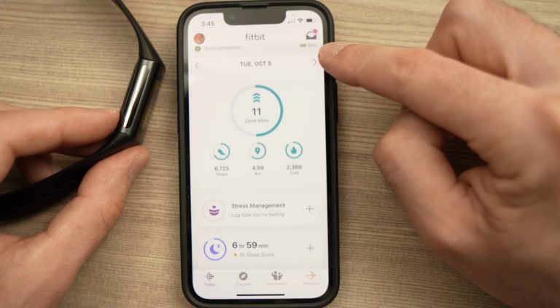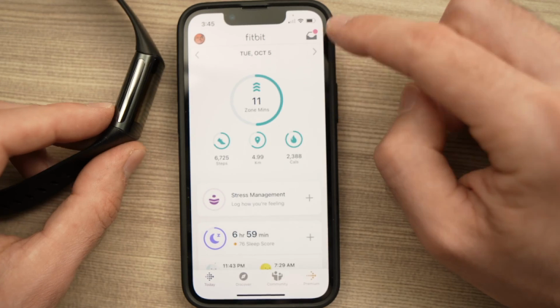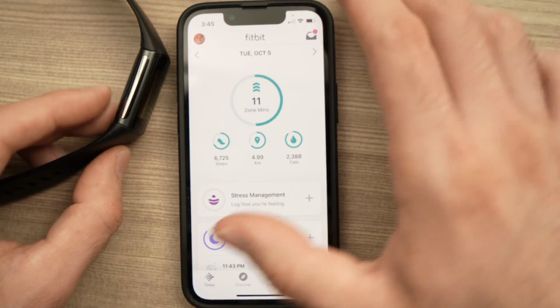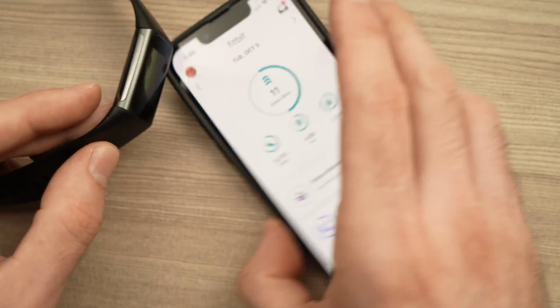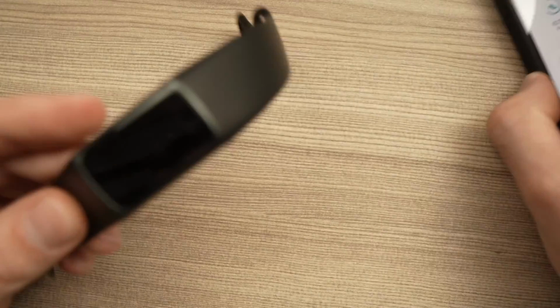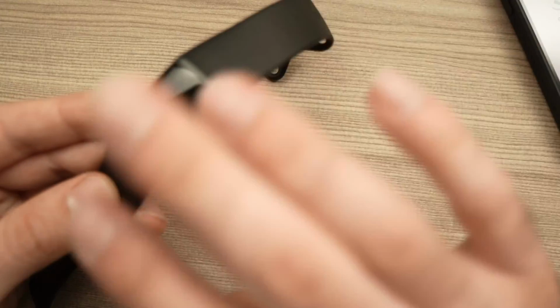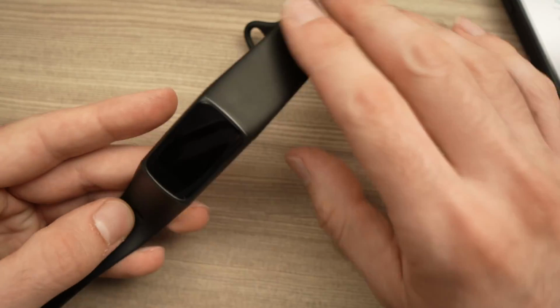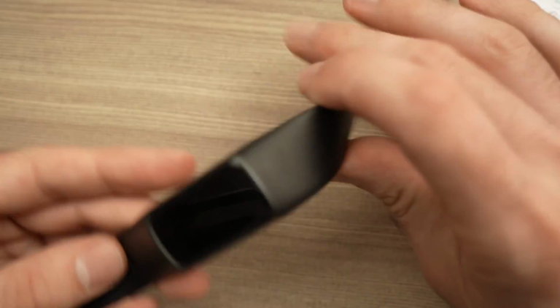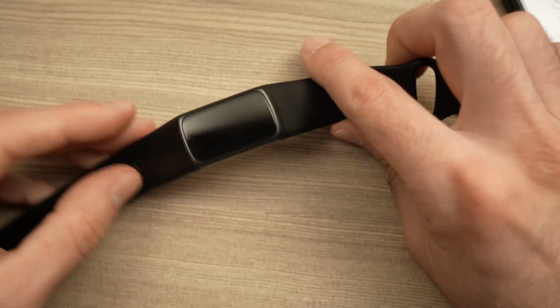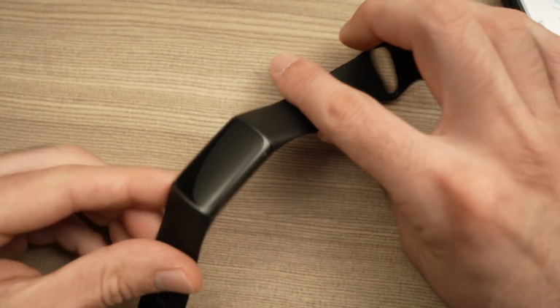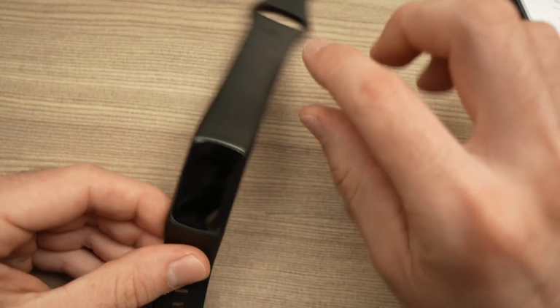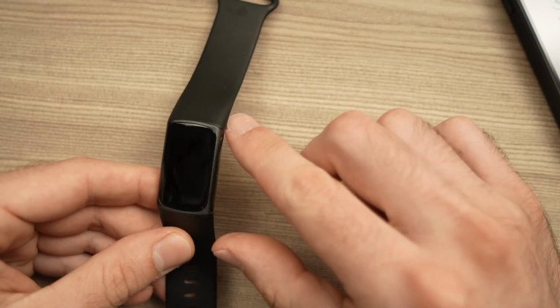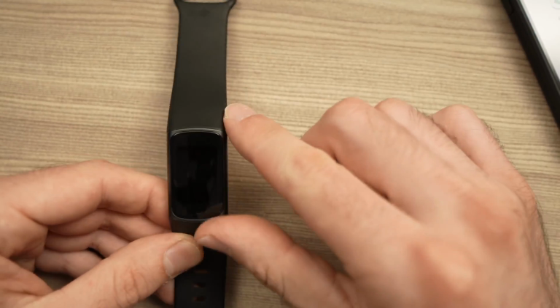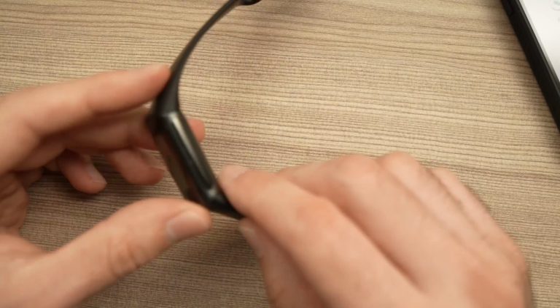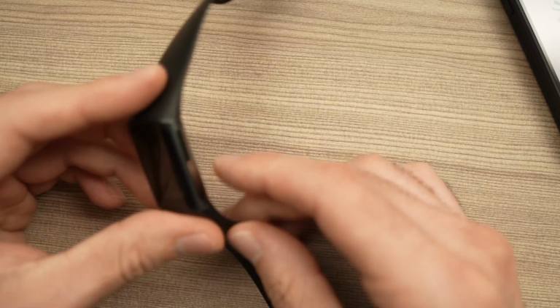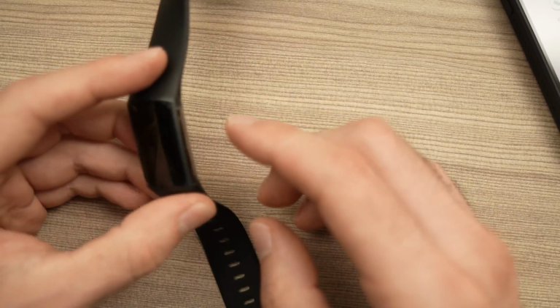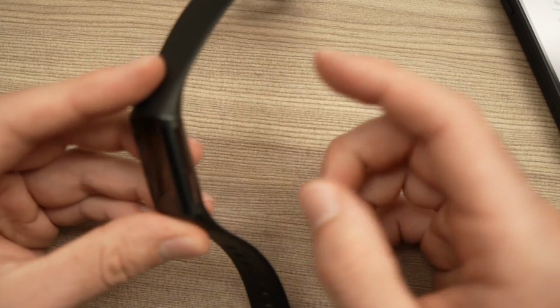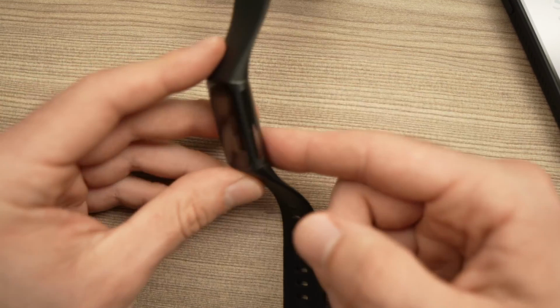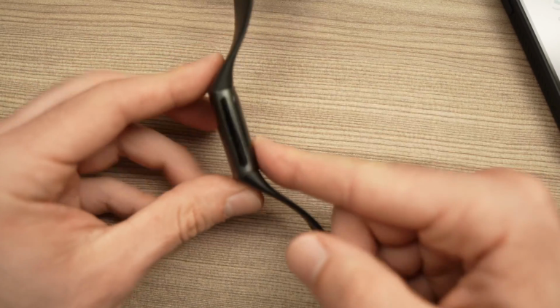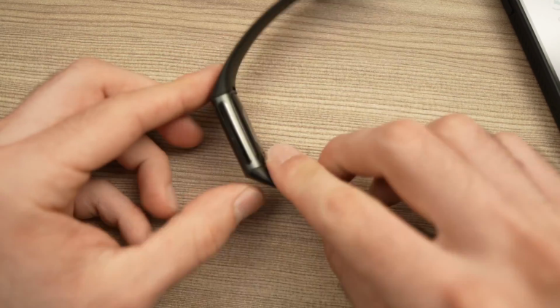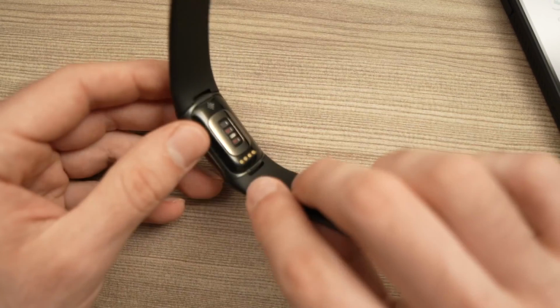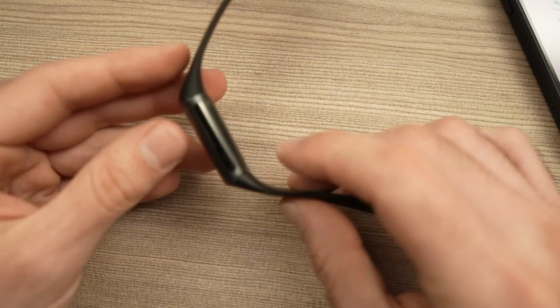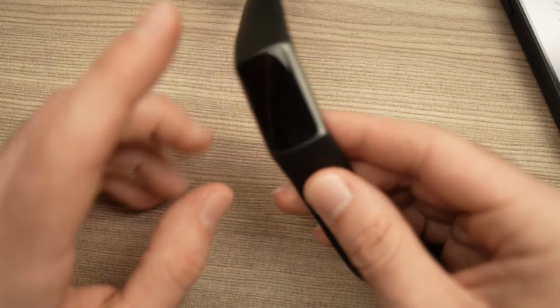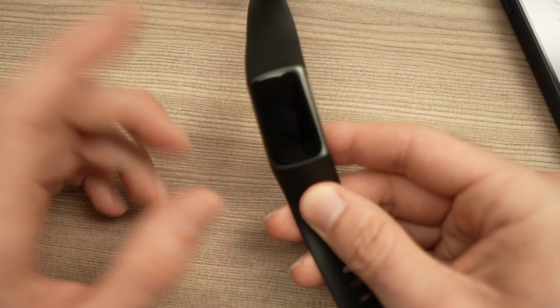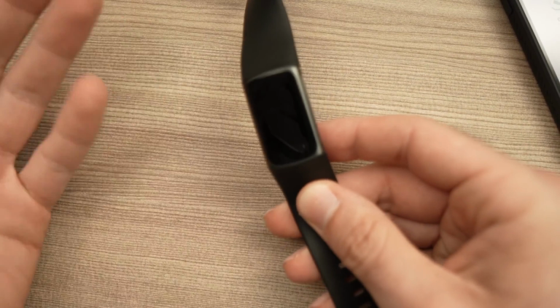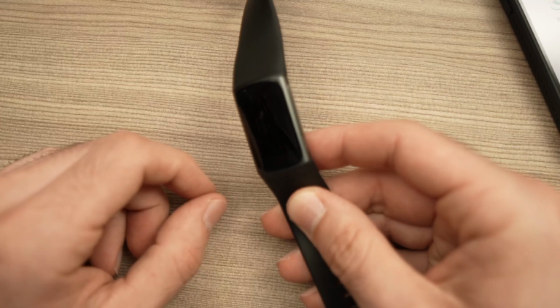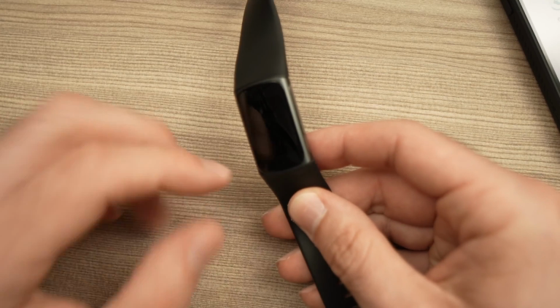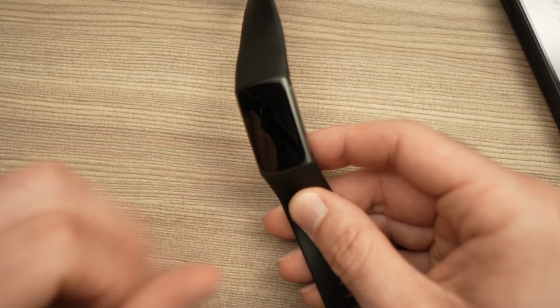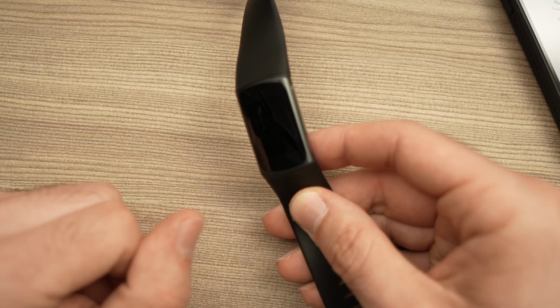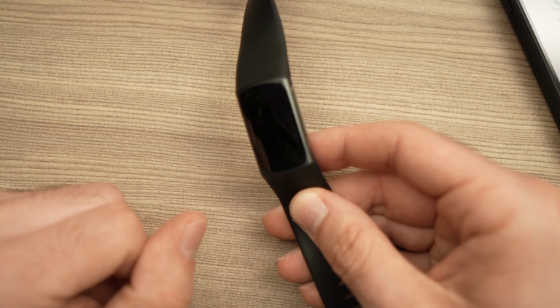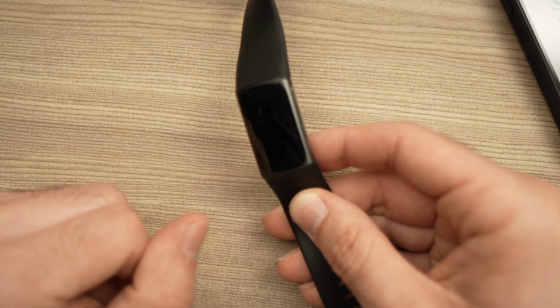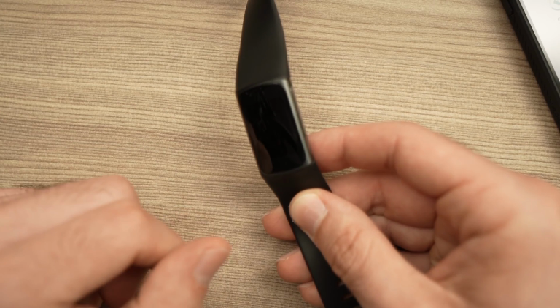The third way, if the others didn't work — although I'd be surprised — you just need to connect the charger to the Fitbit, and on the display after a second you'll have the battery percentage appearing.